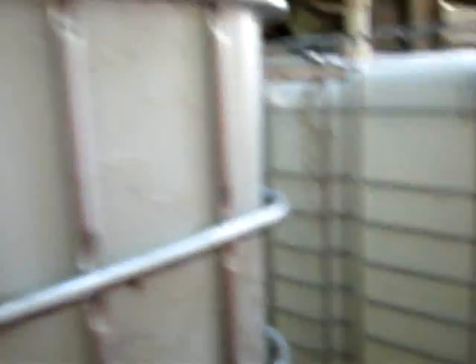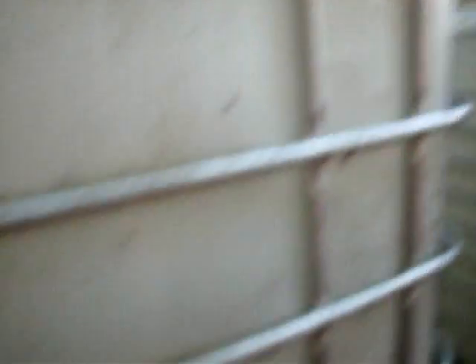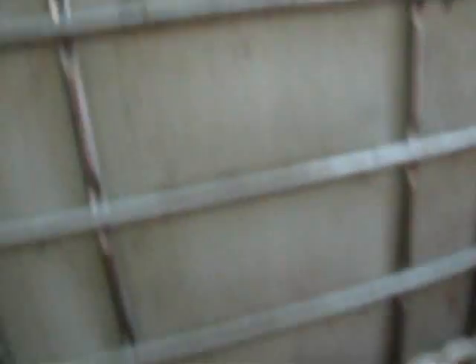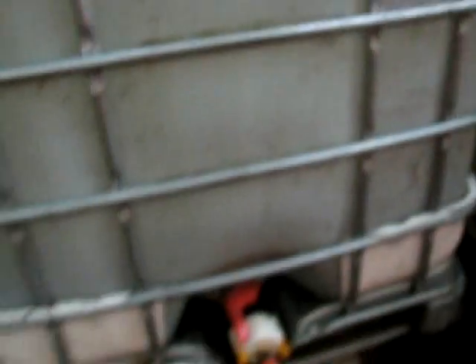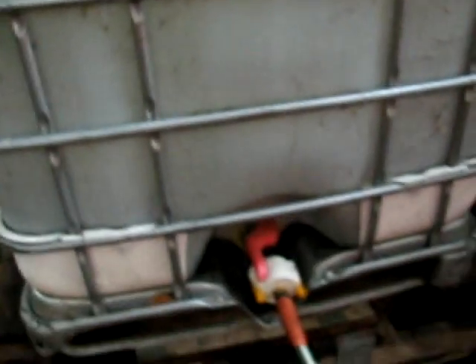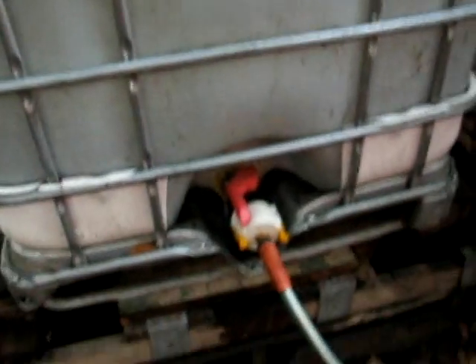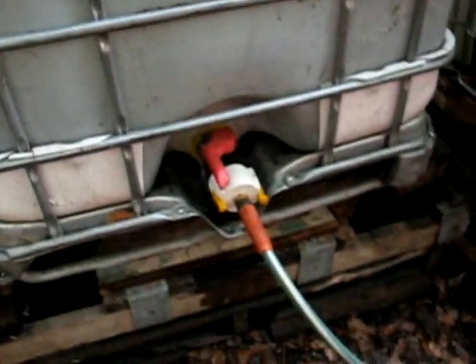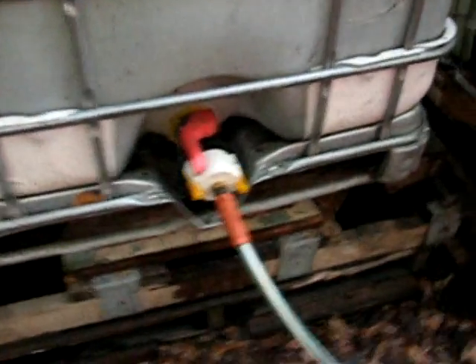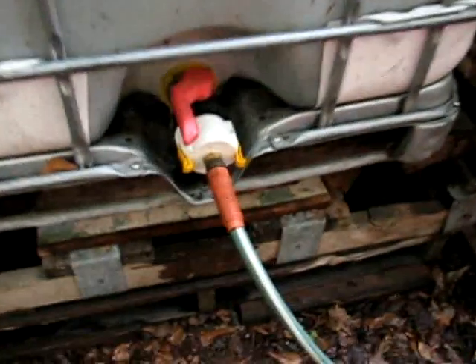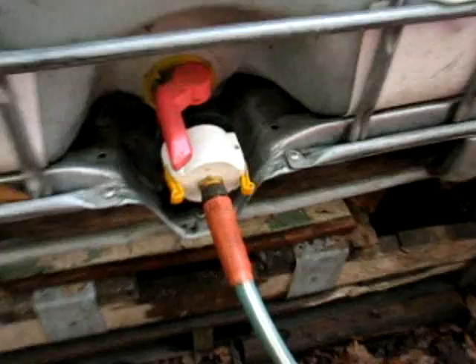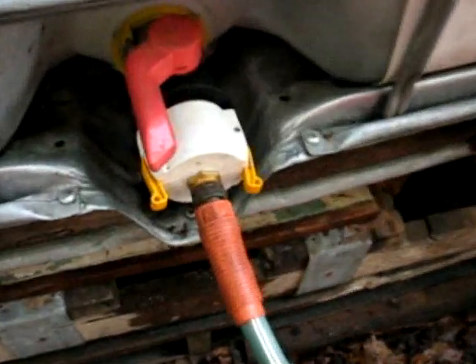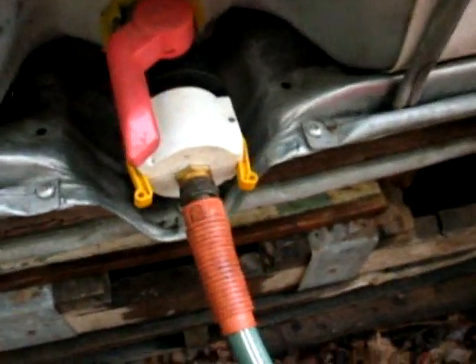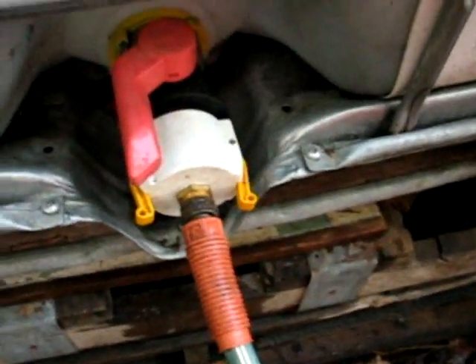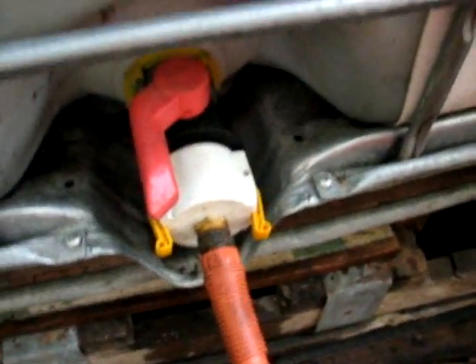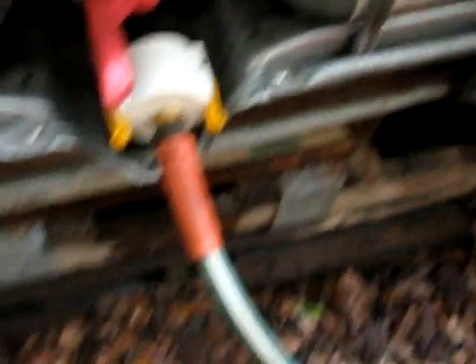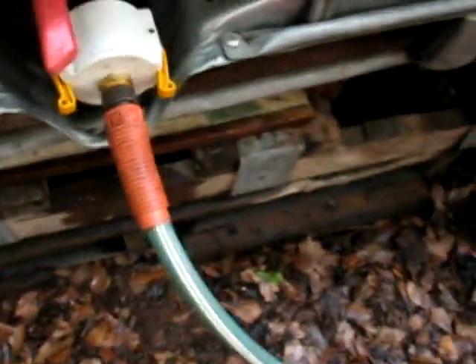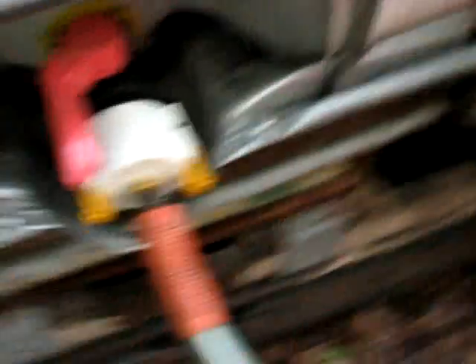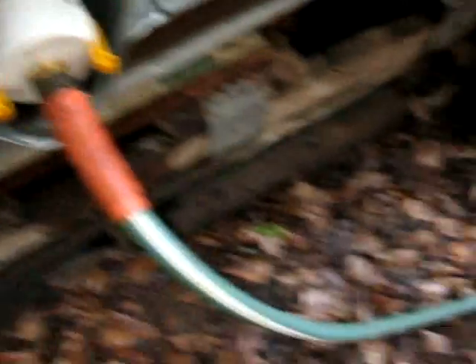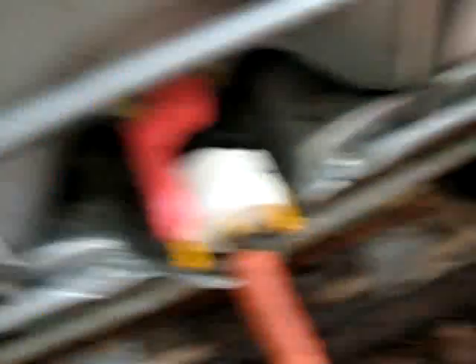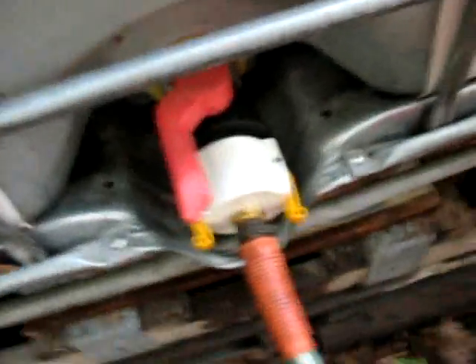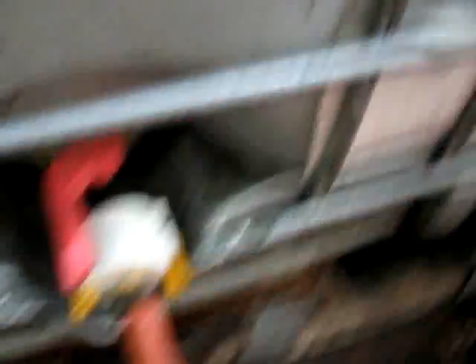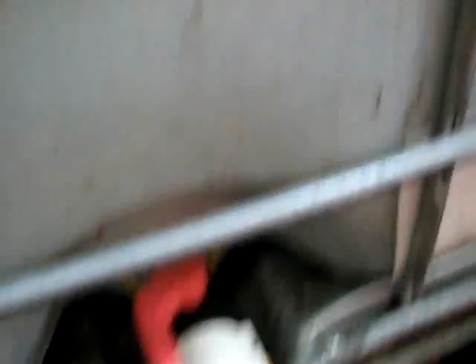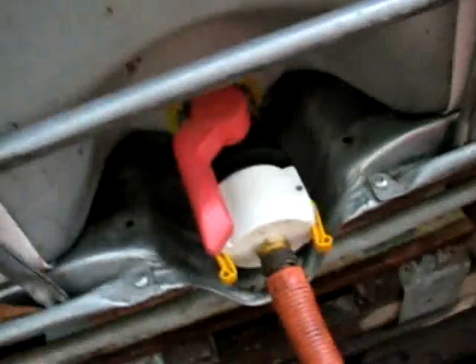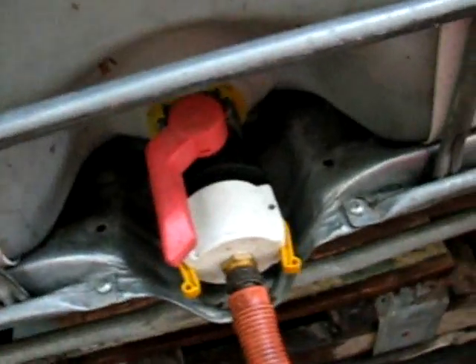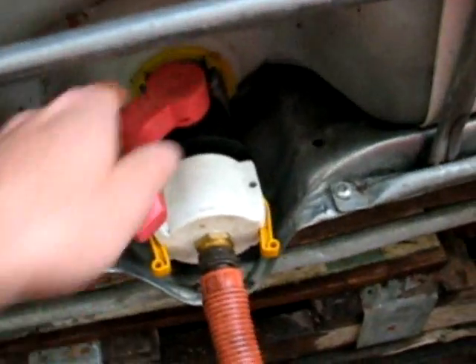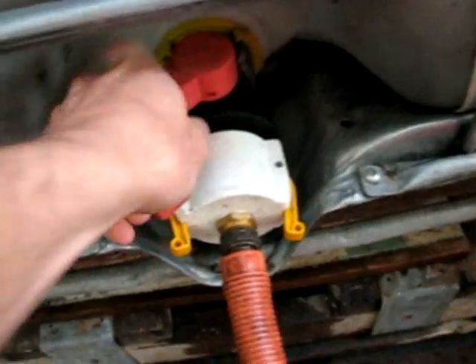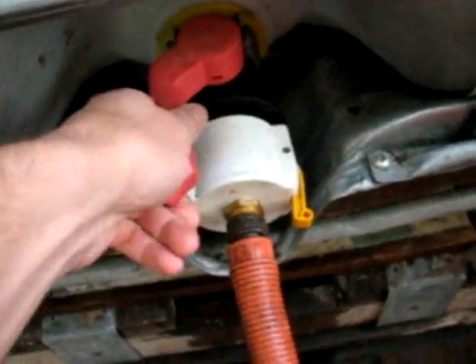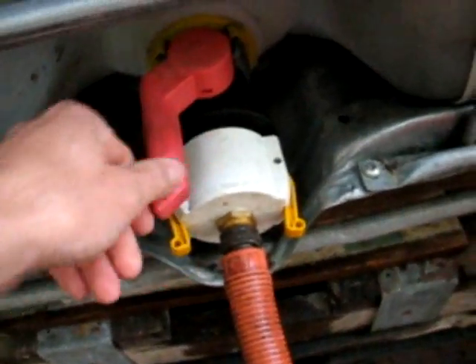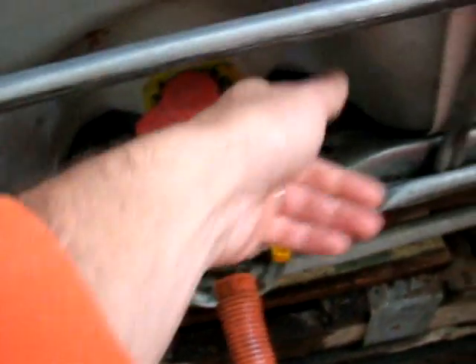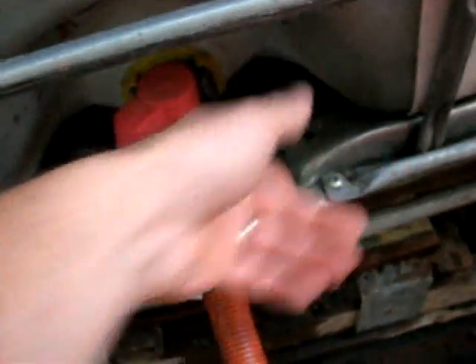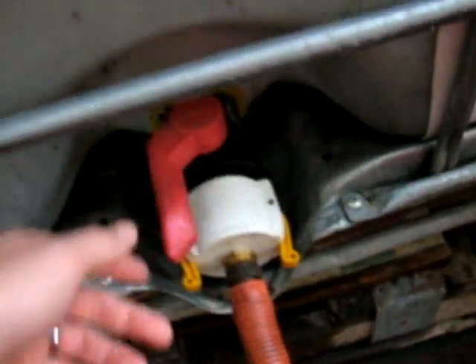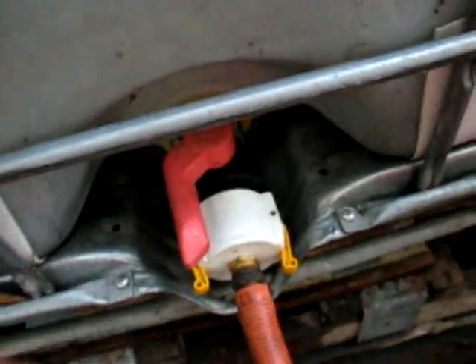How you water with these is they have this little valve right here that you turn on right here — you just turn it on and off.